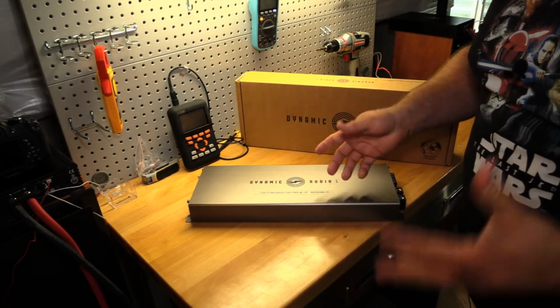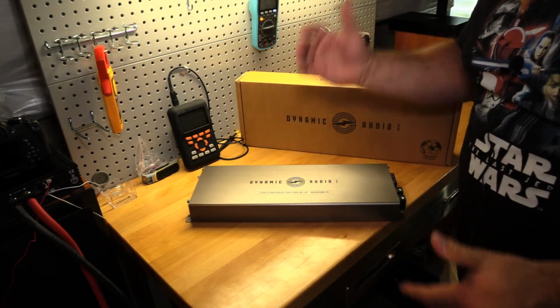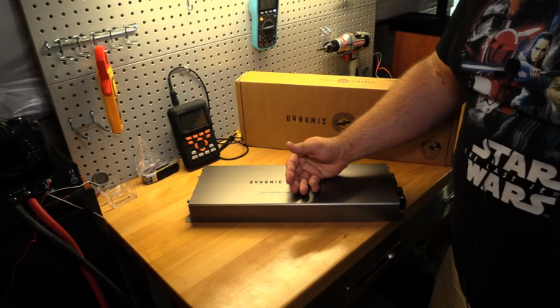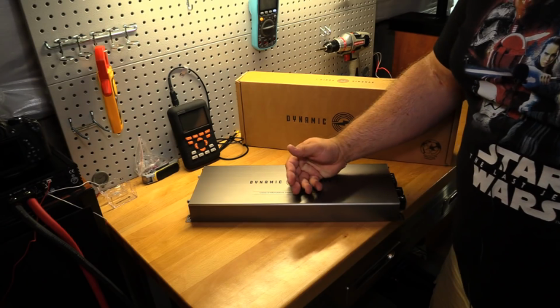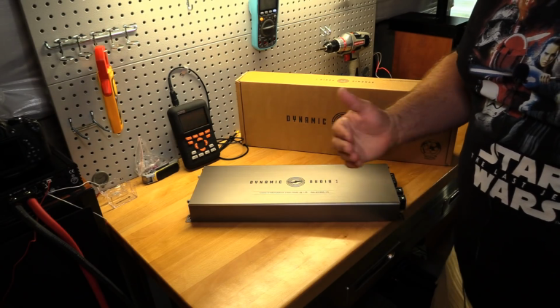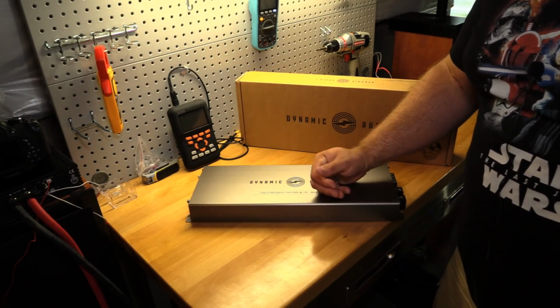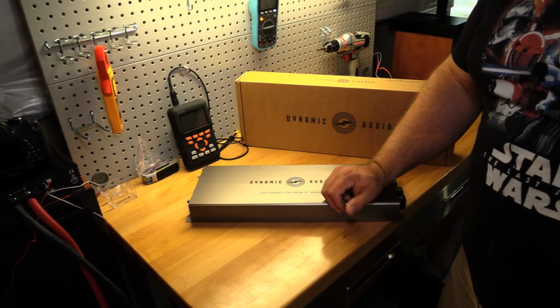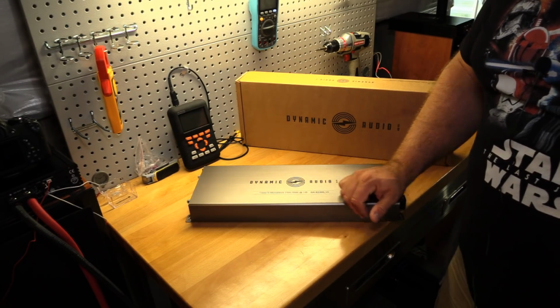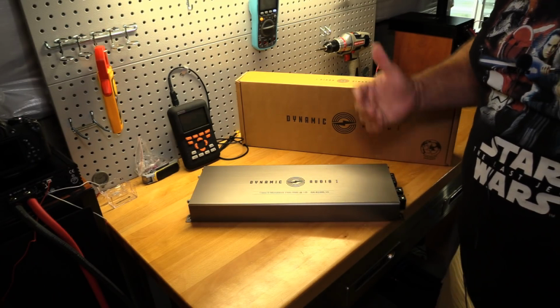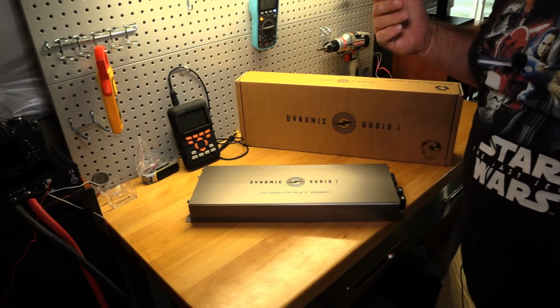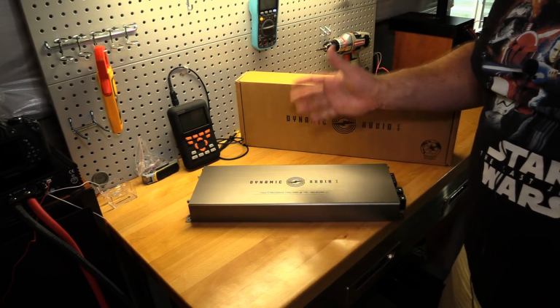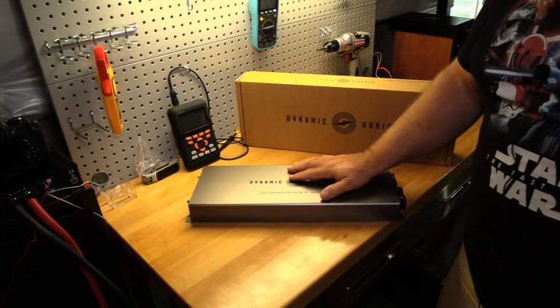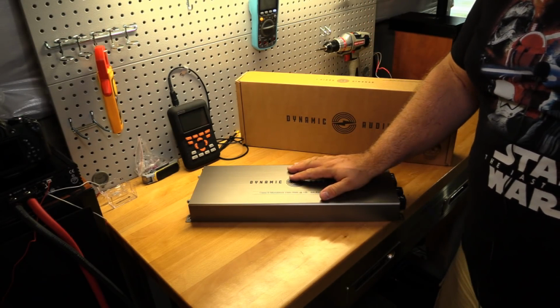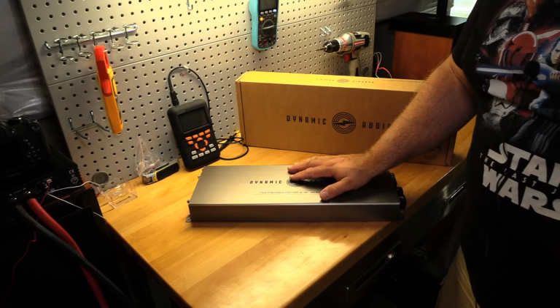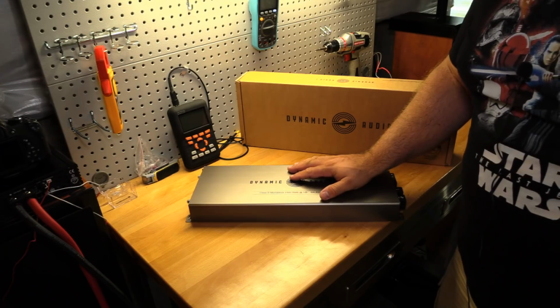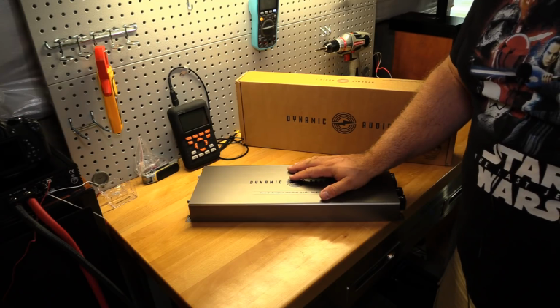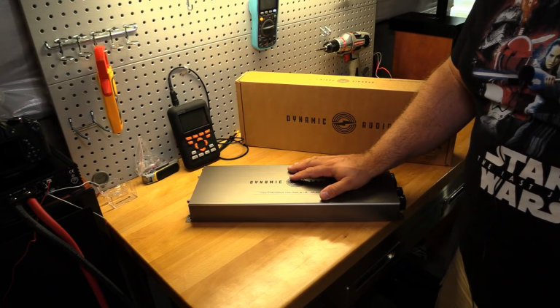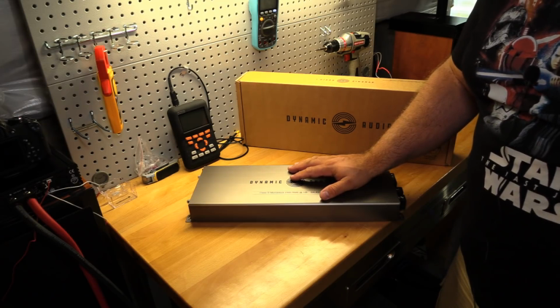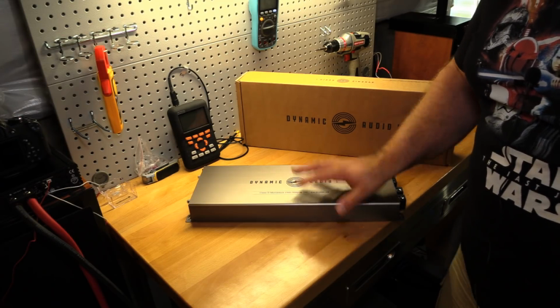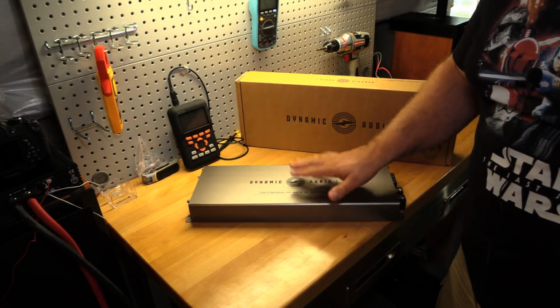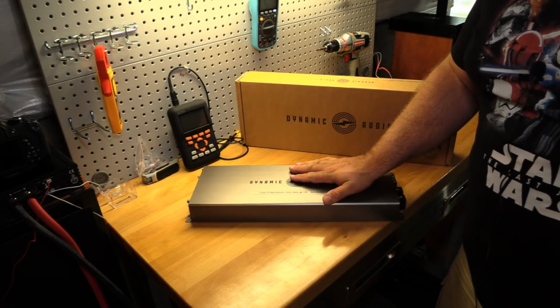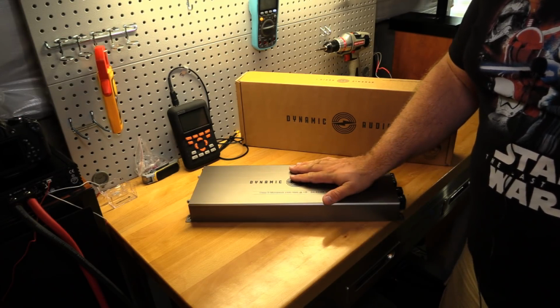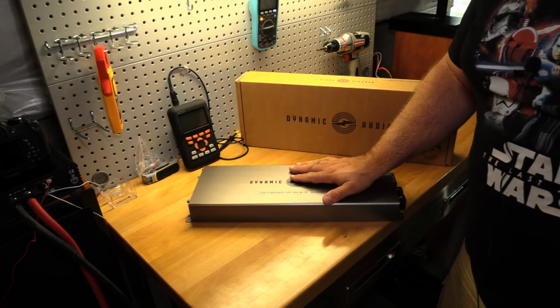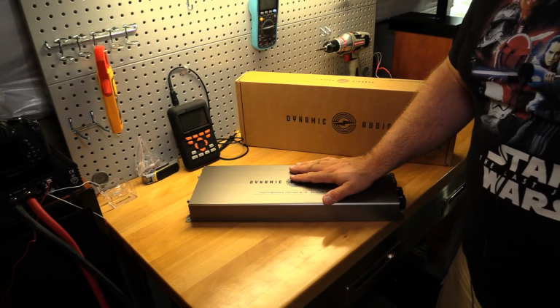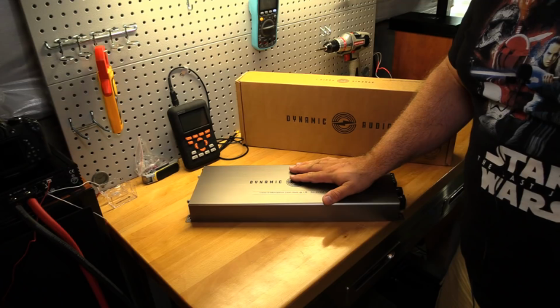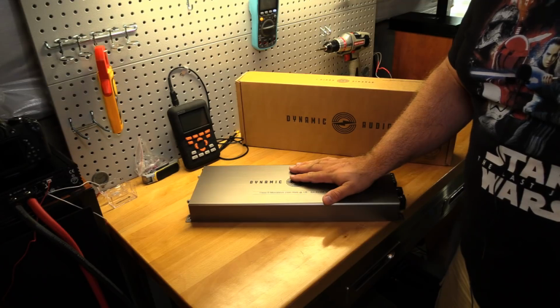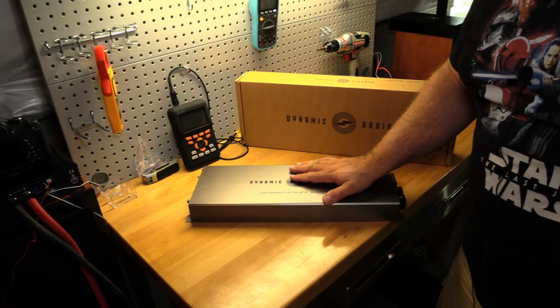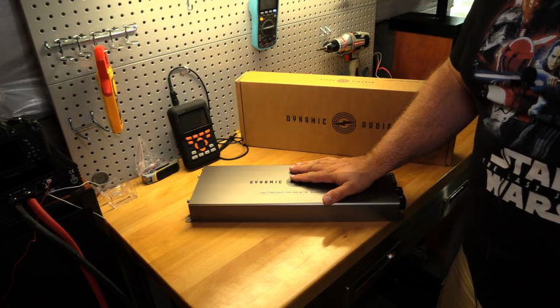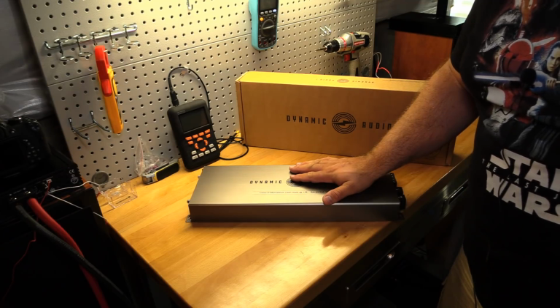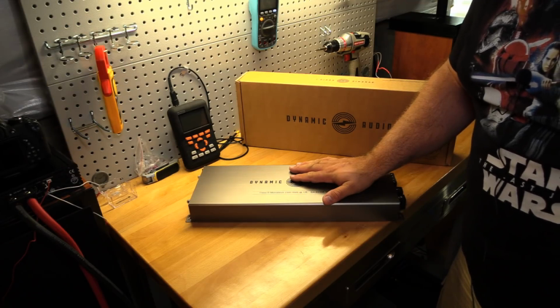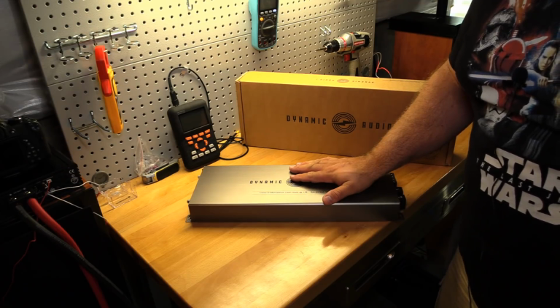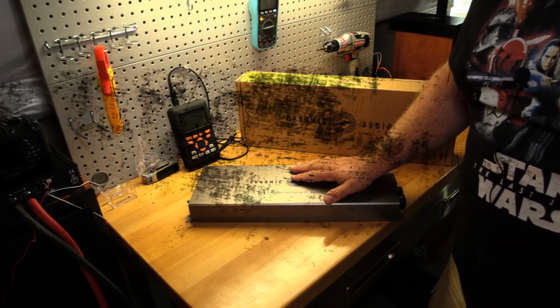Great job, Dynamic Audio — I like this amplifier. That's why we do this: to find these hidden gems. All right, that's it for me folks. I've got a lot more amps to test and I will see you next time.